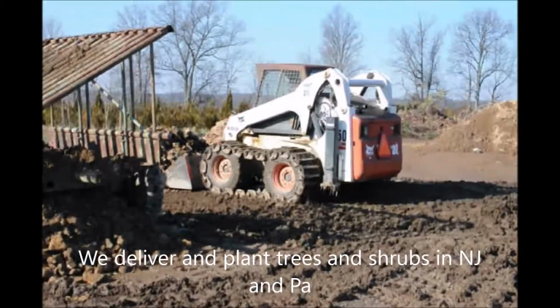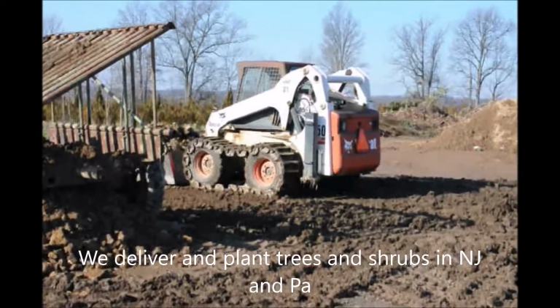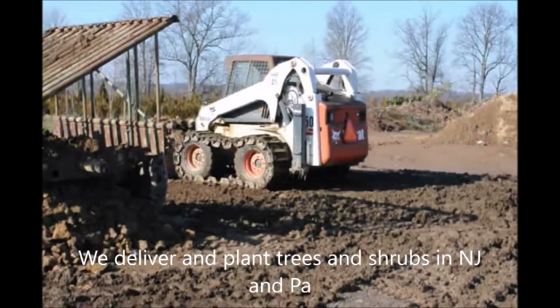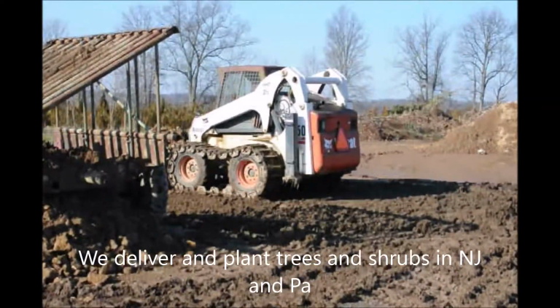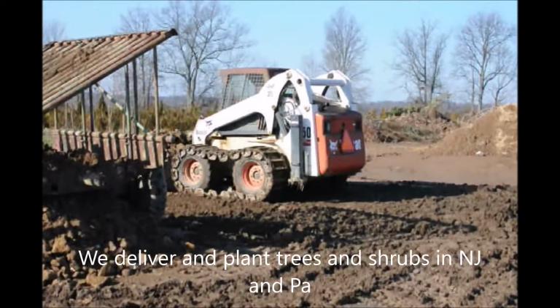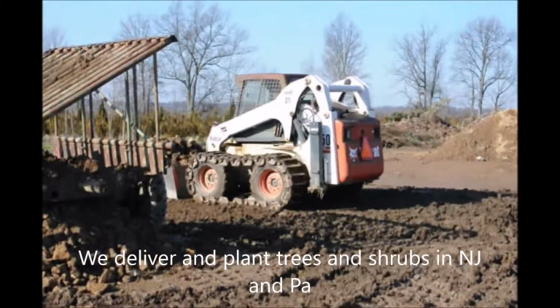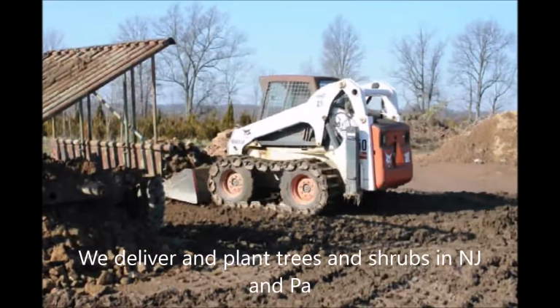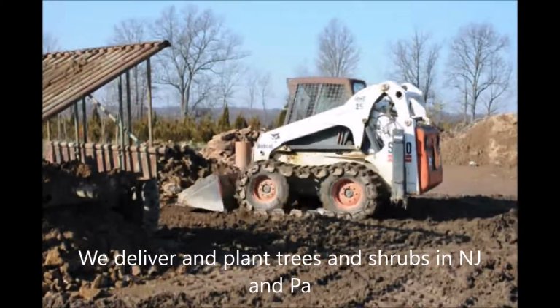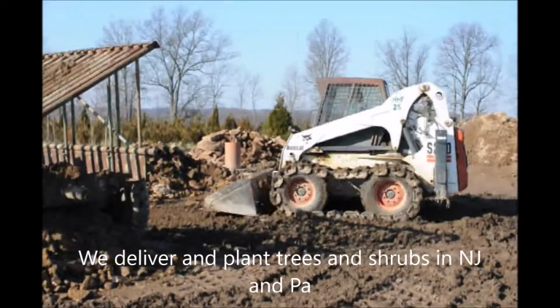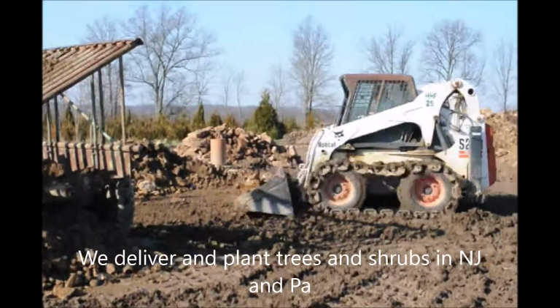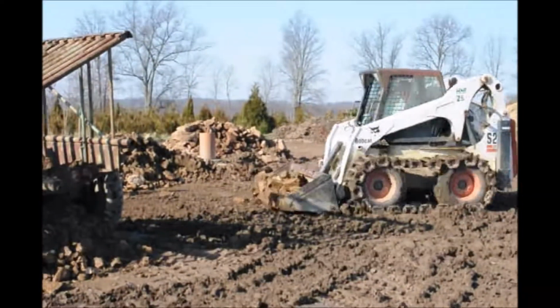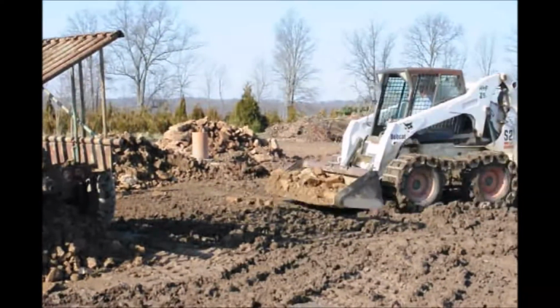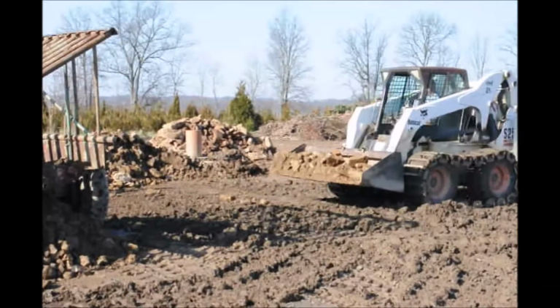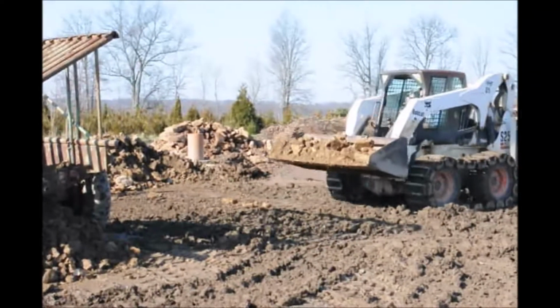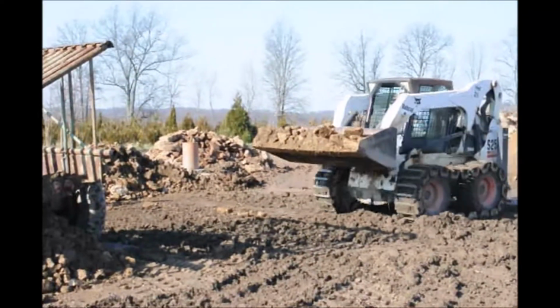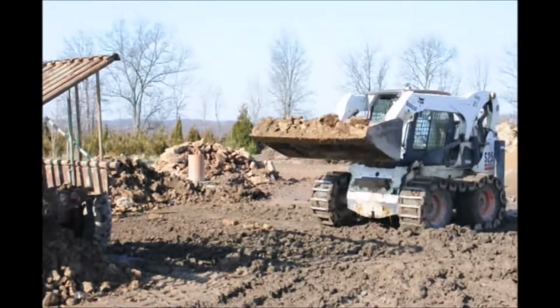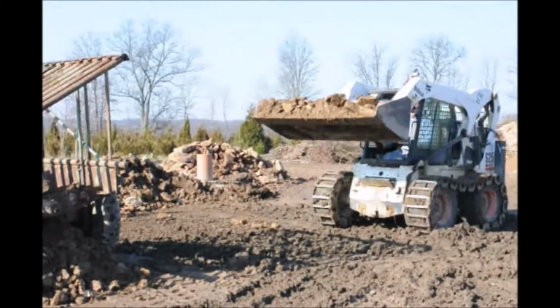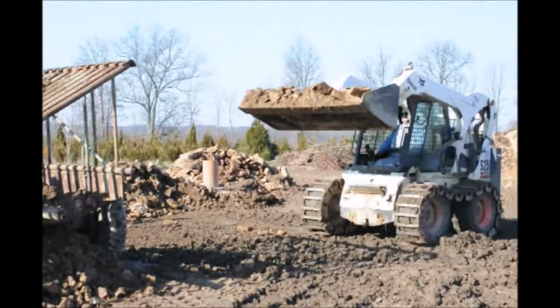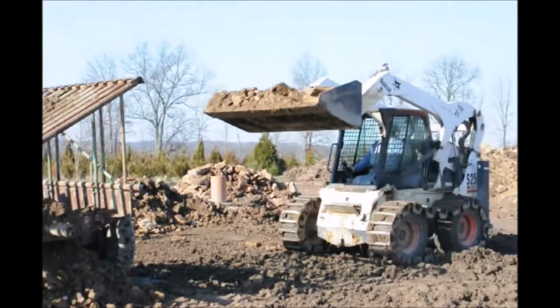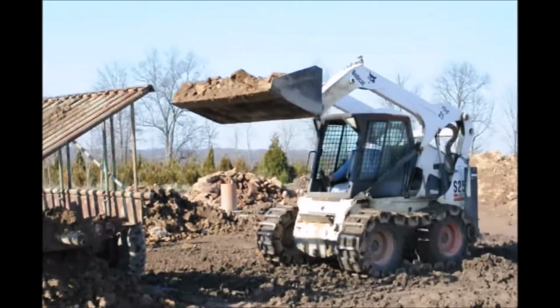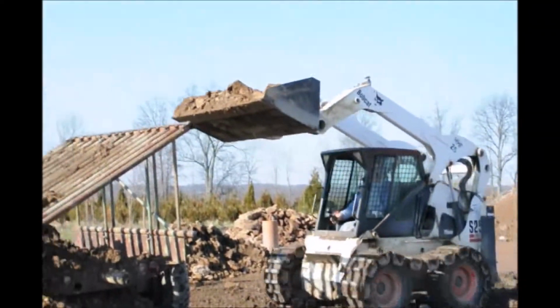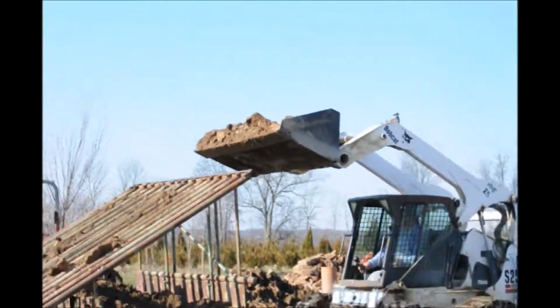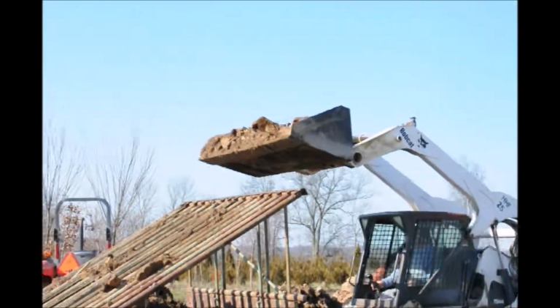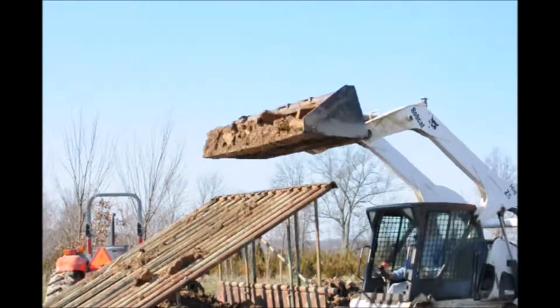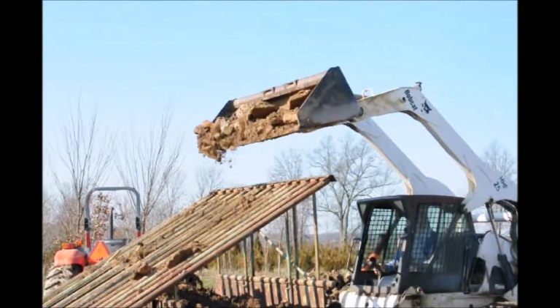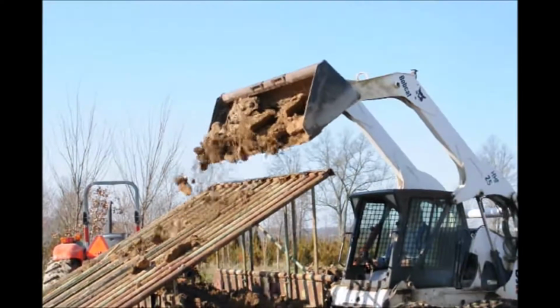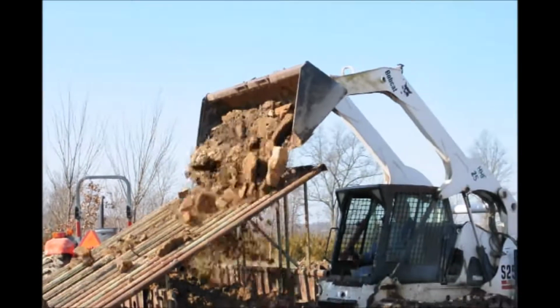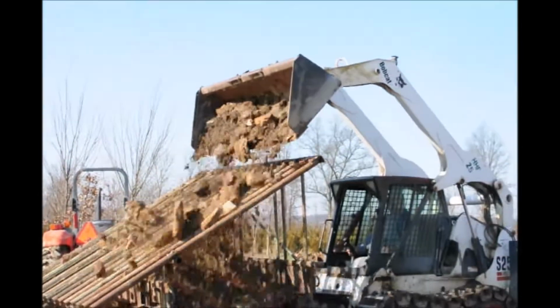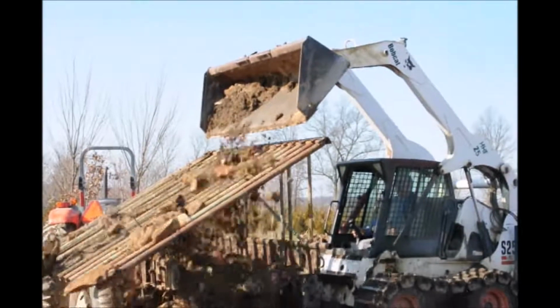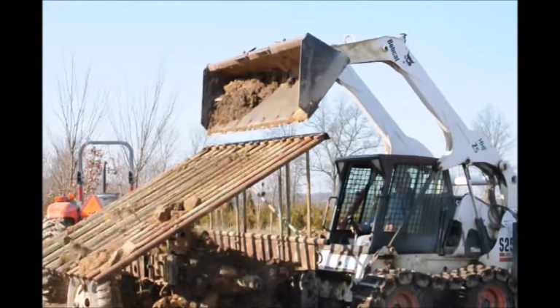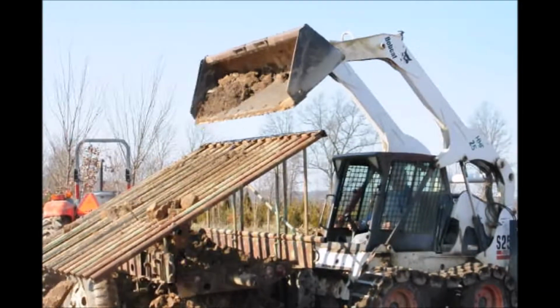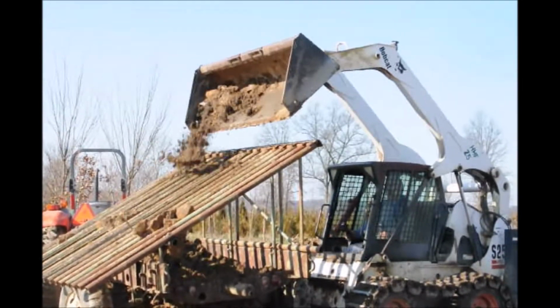We're located in Fountainville, PA near Doylestown. We deliver and plant trees to New Jersey and Pennsylvania, and we also ship a lot of trees by UPS to other states that it's legal for us to ship to.